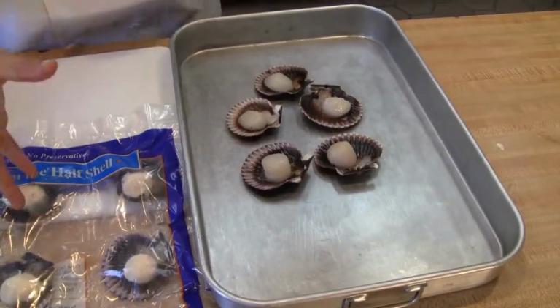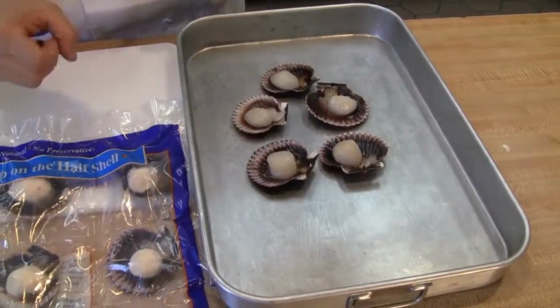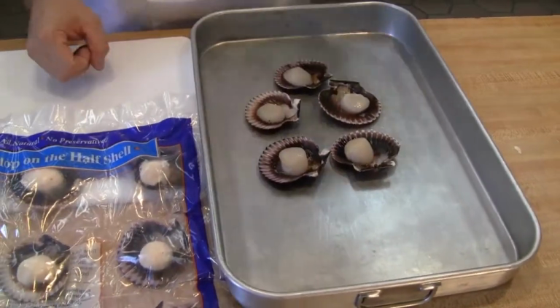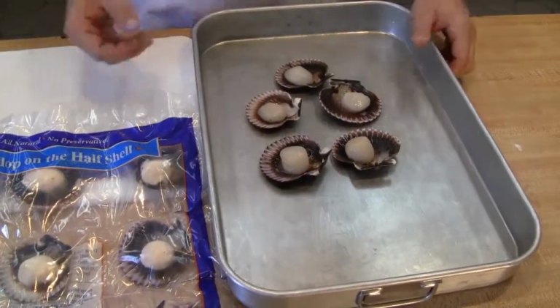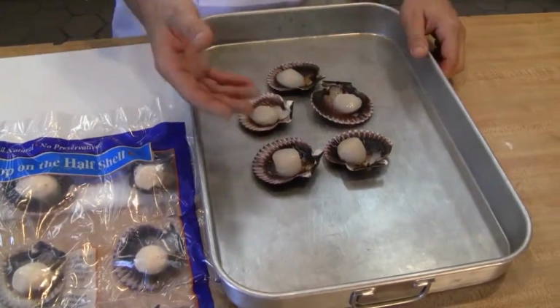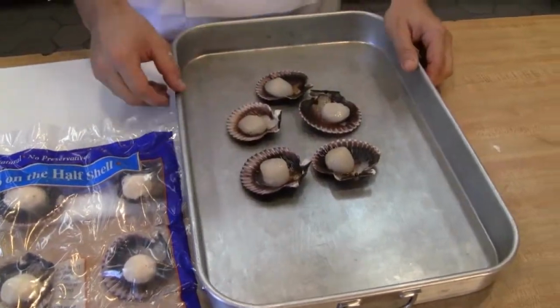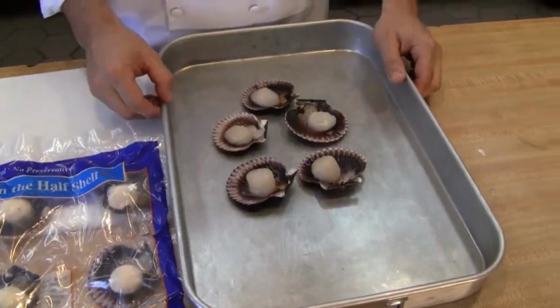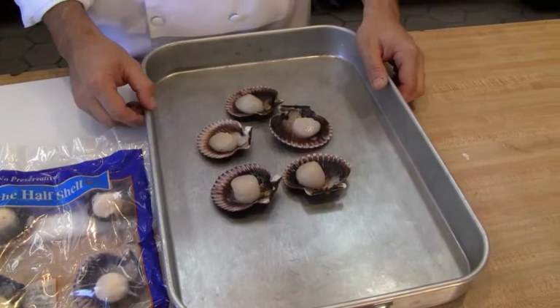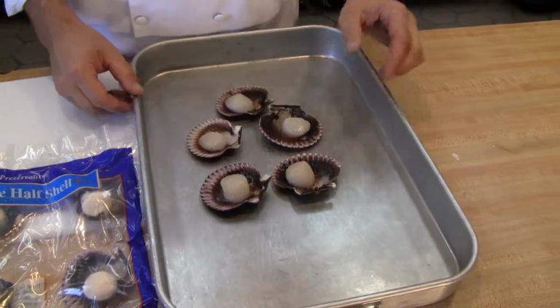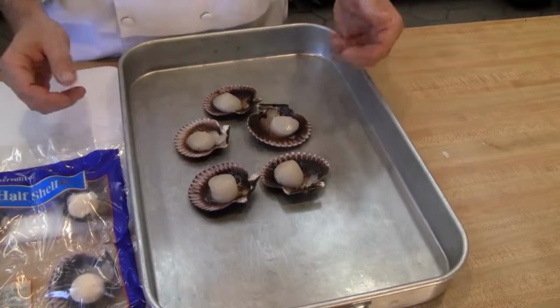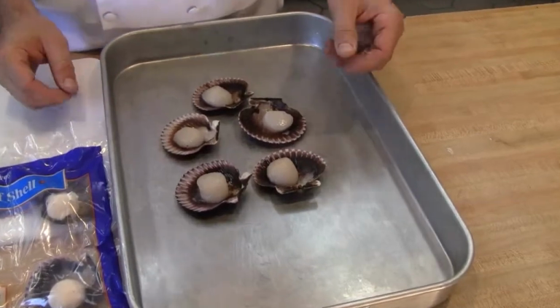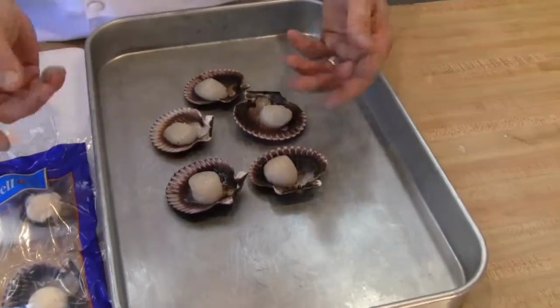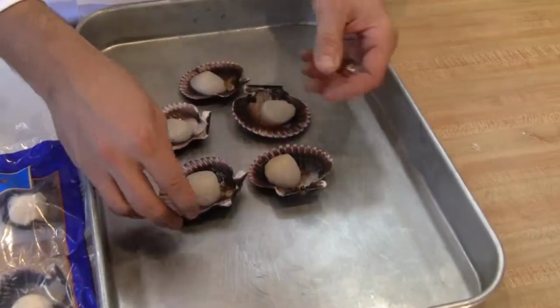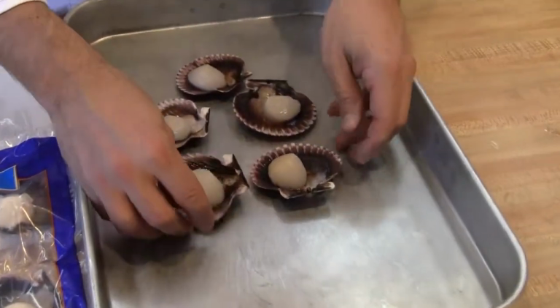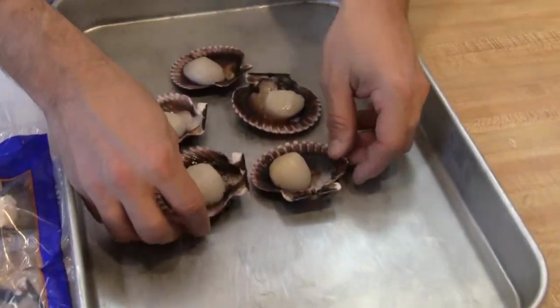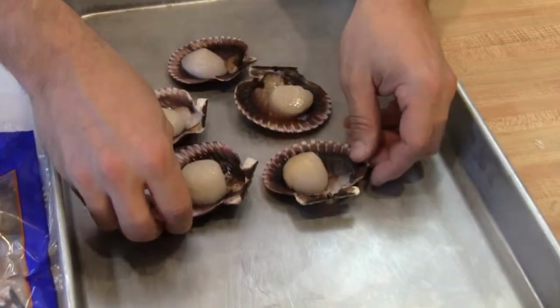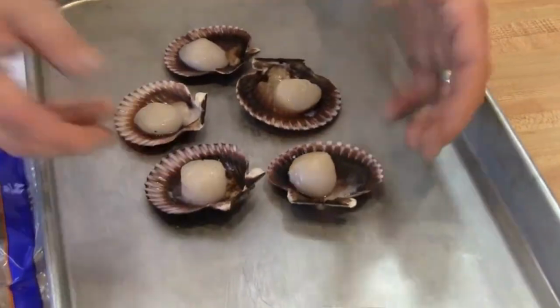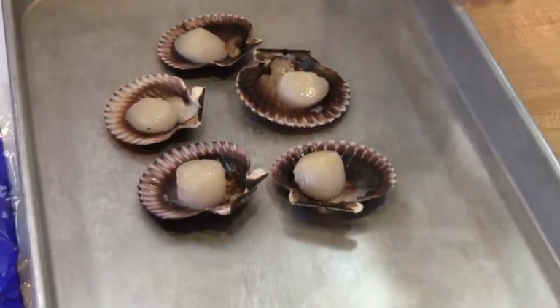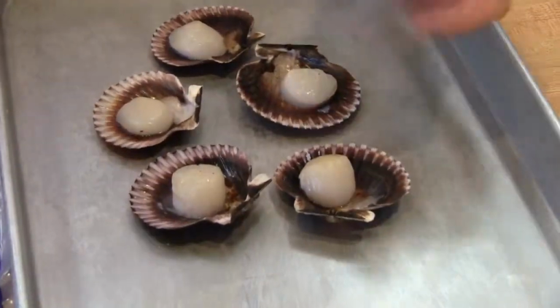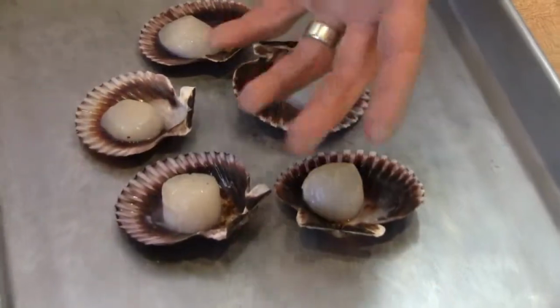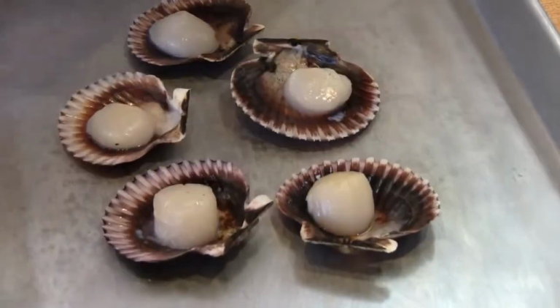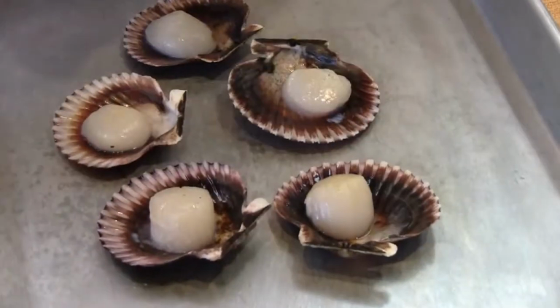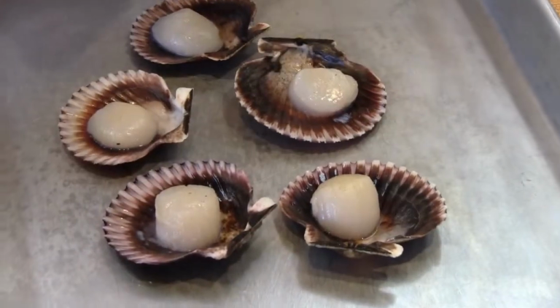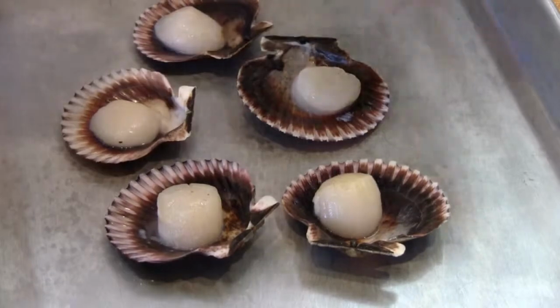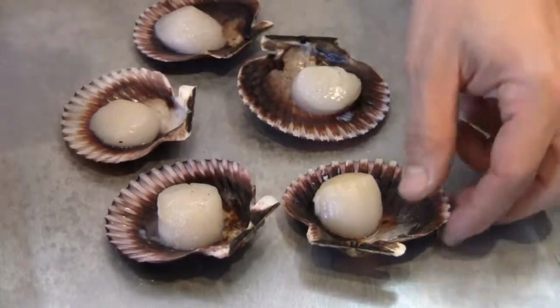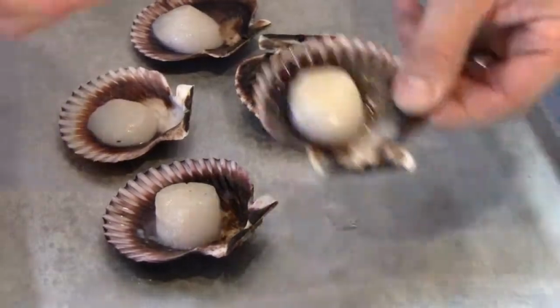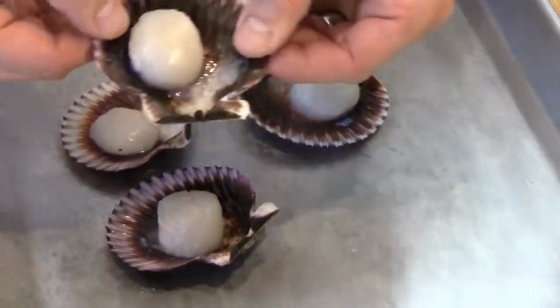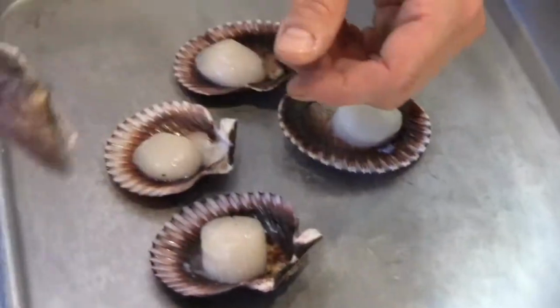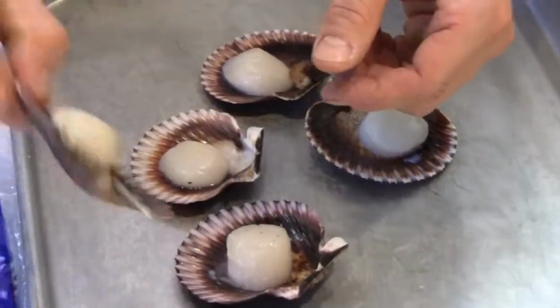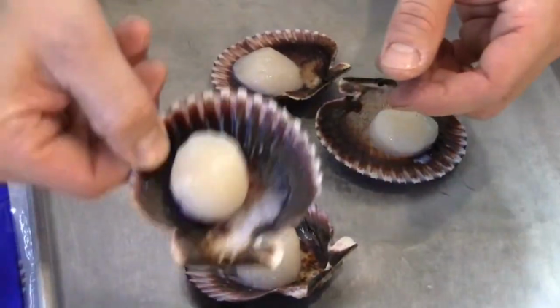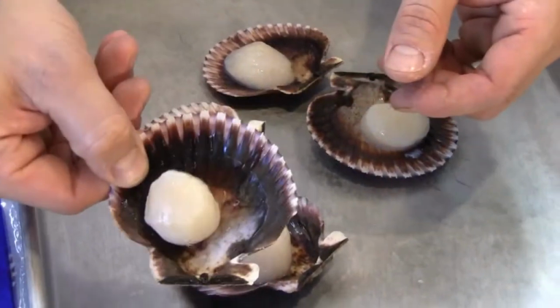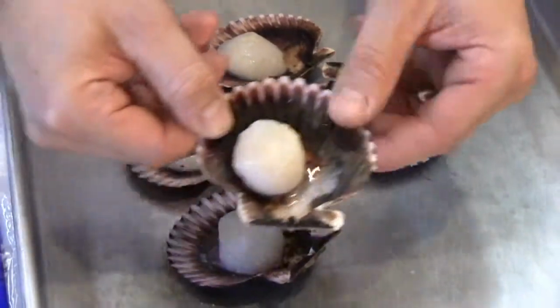The convenient packaging makes for easy use in the kitchen. Pull out what you need and let them thaw naturally overnight — they thaw really quick. They're still in the shell and, as you can see, they're totally attached.